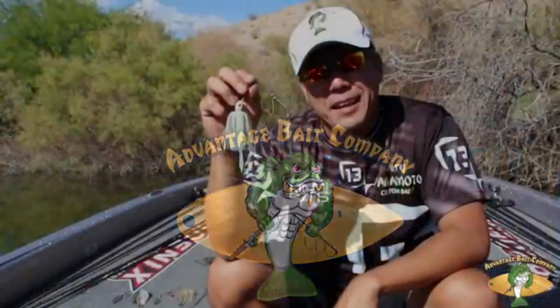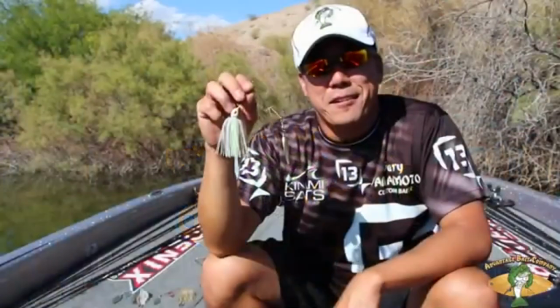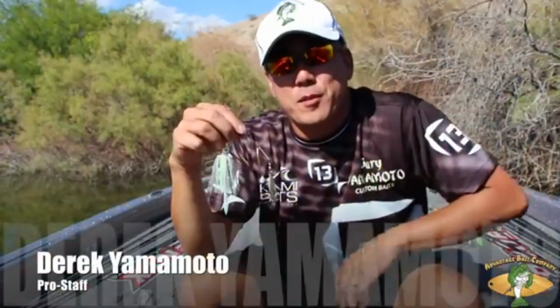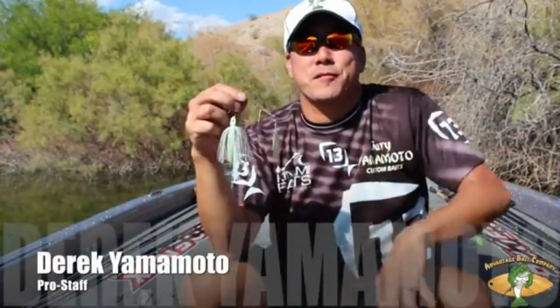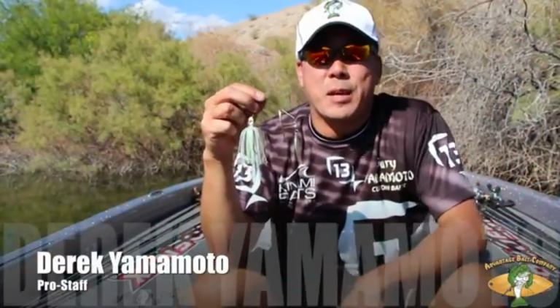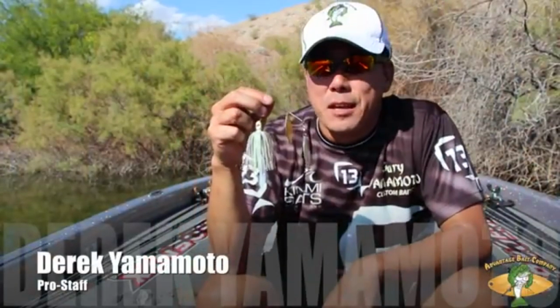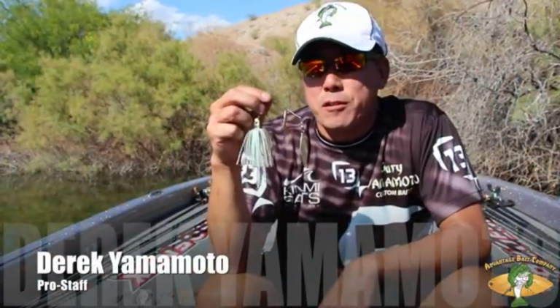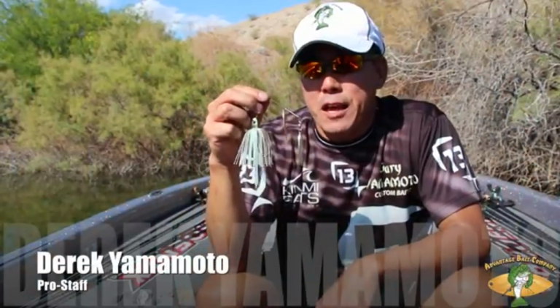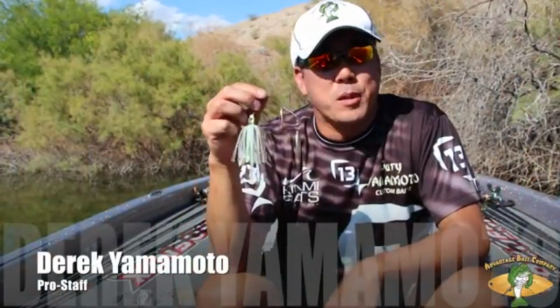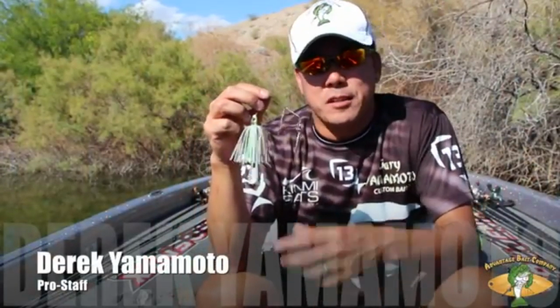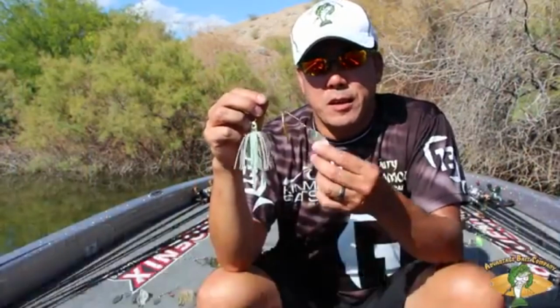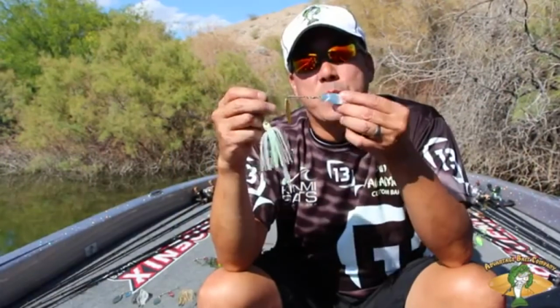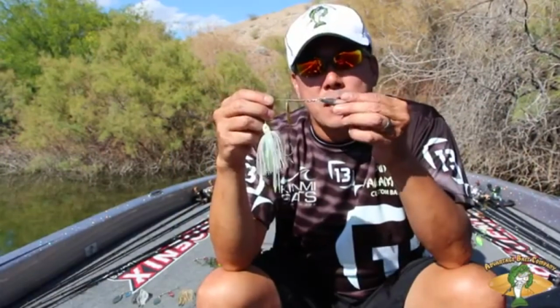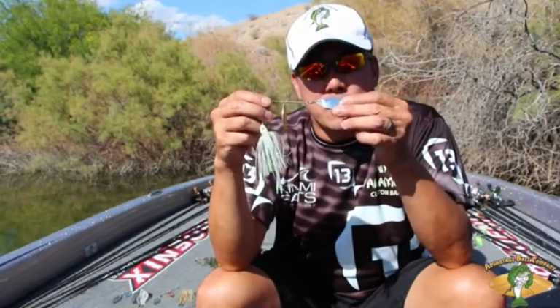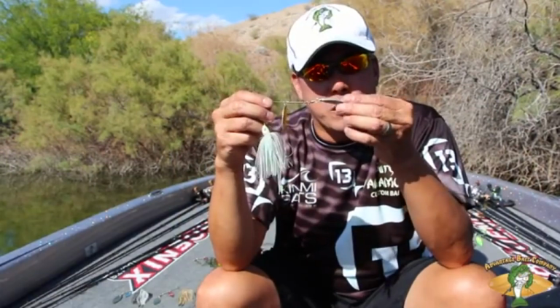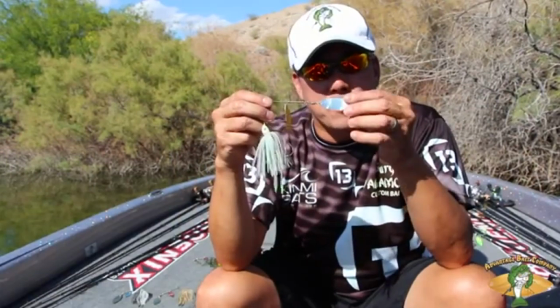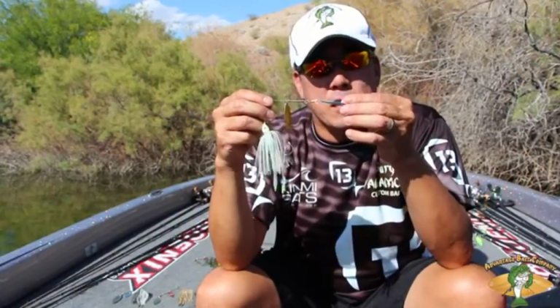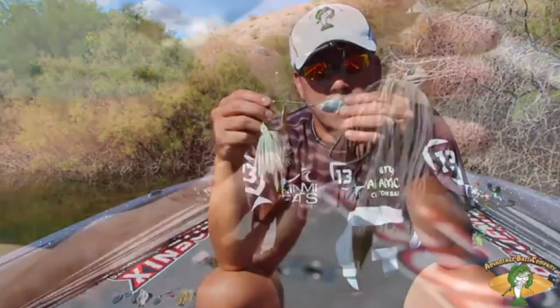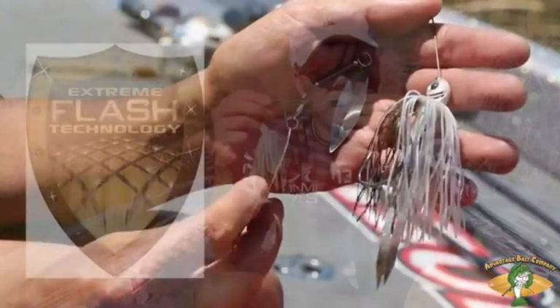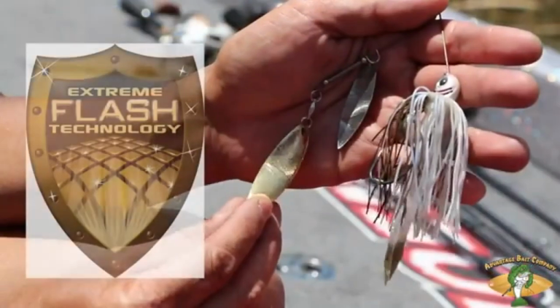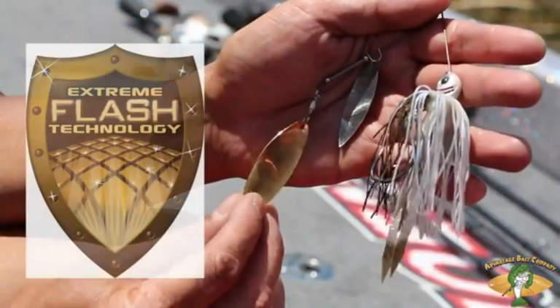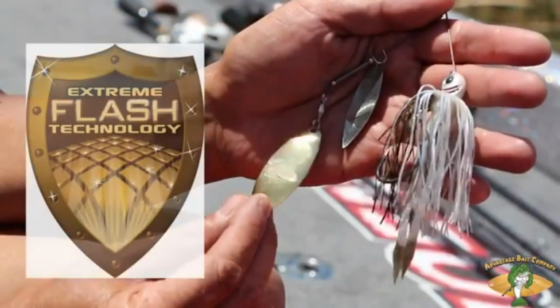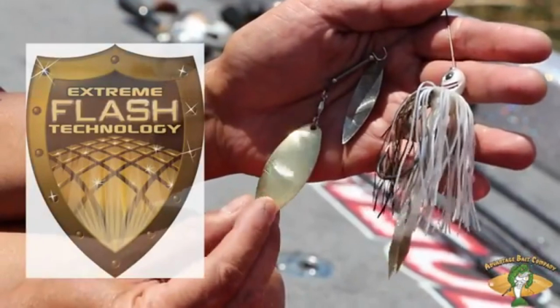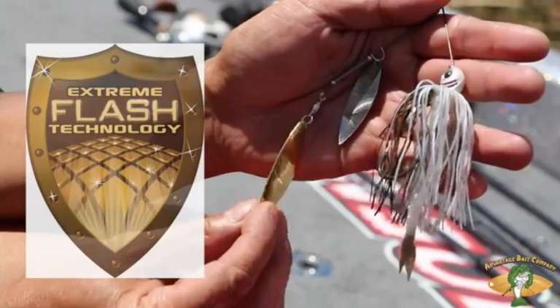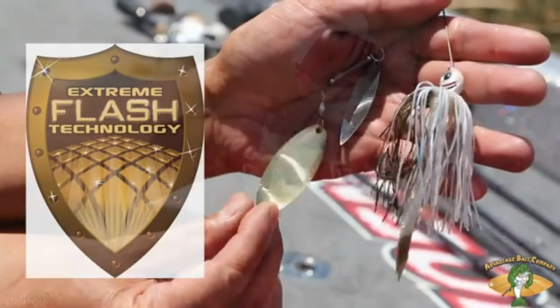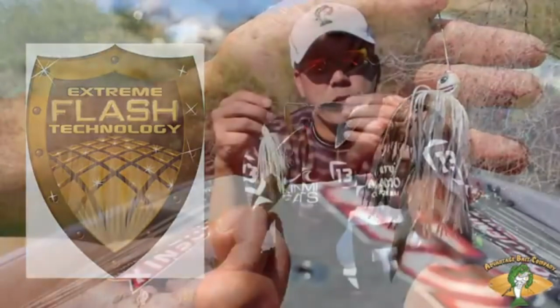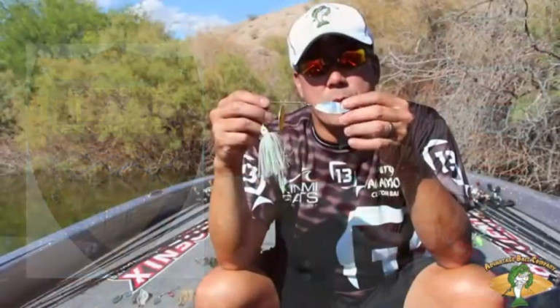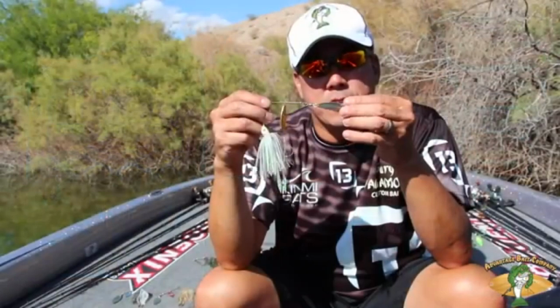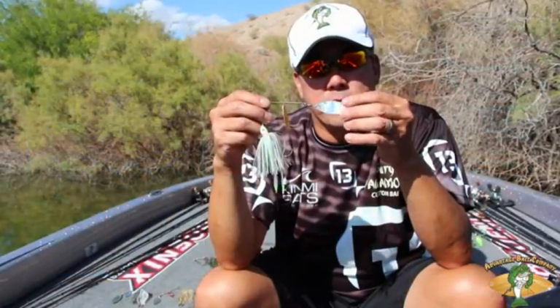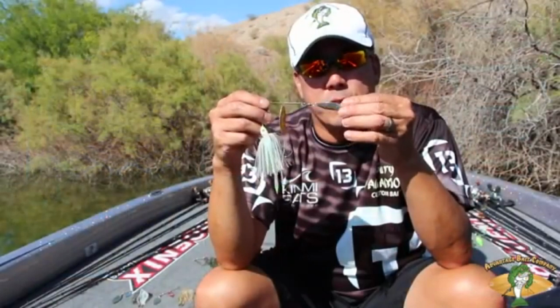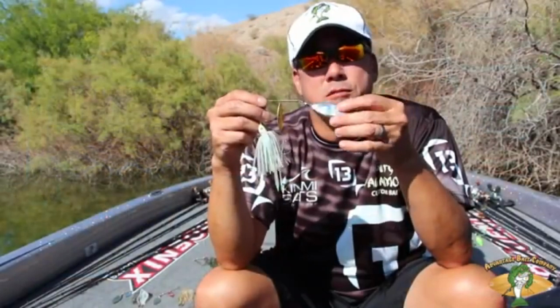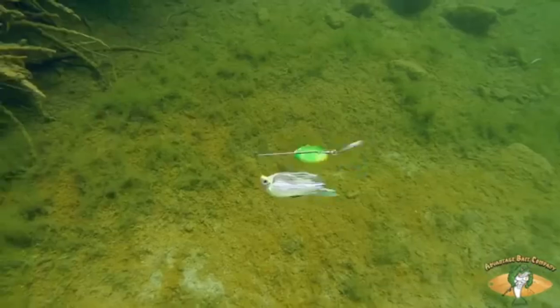Hey guys, Derek Yamamoto for Advantage Baits. We're here looking at our spinnerbaits today. The Advantage Spinnerbaits — the cool thing with them is the blade. They're etched, and so they throw light in every single direction. It's crazy the amount of light that comes off this blade when it's turning through the water.